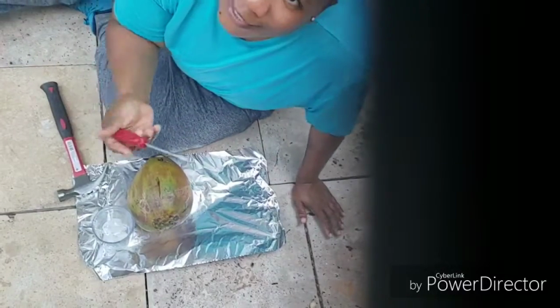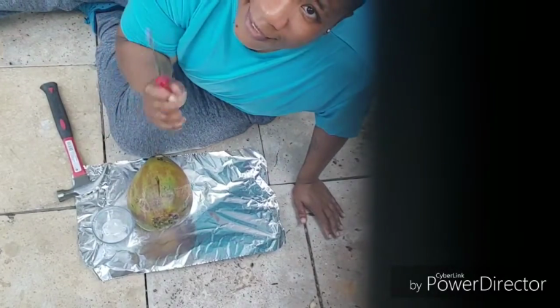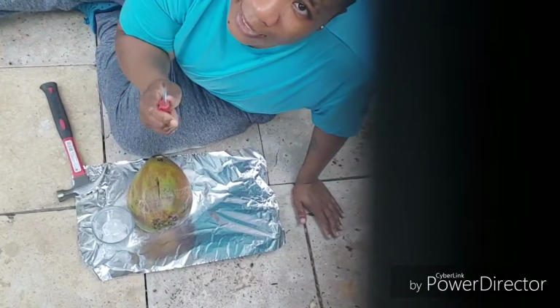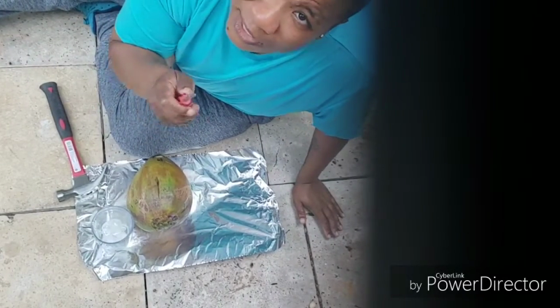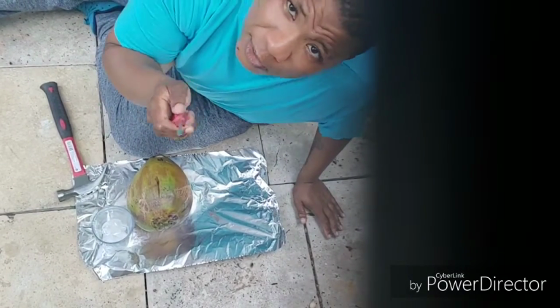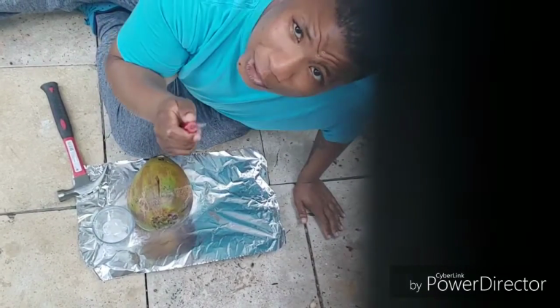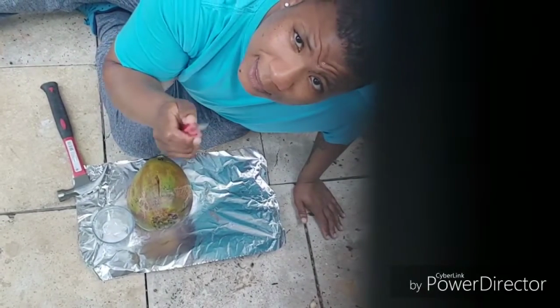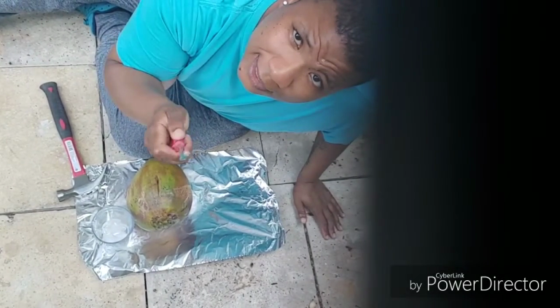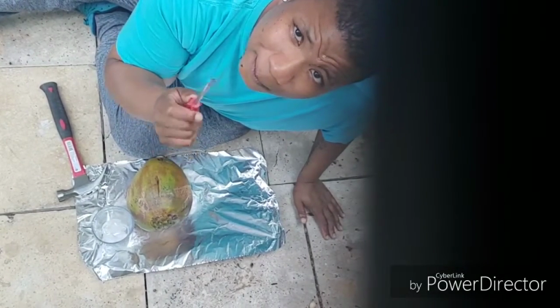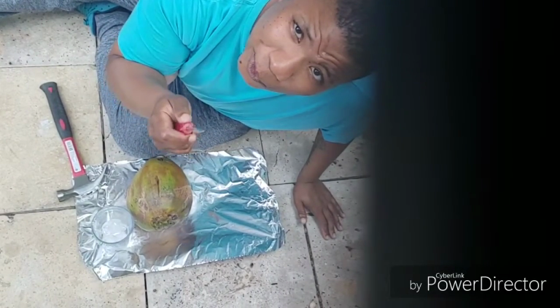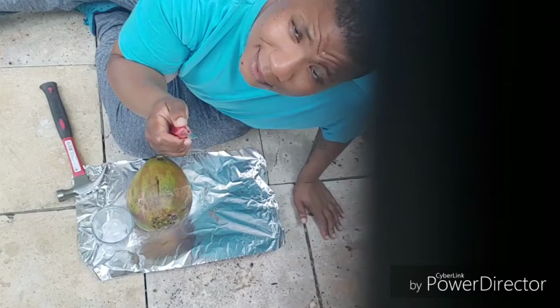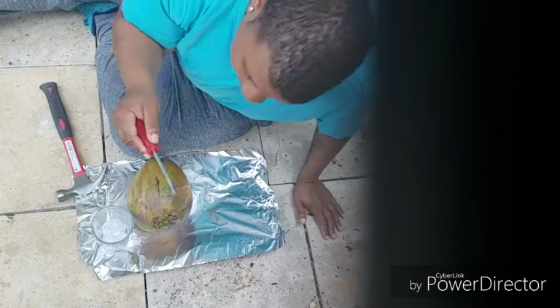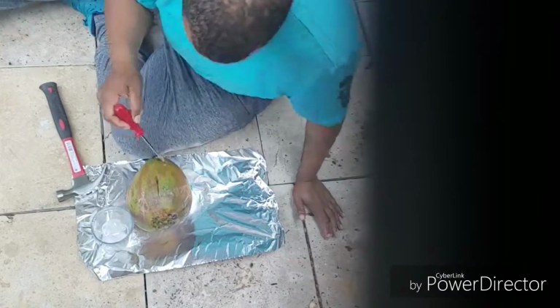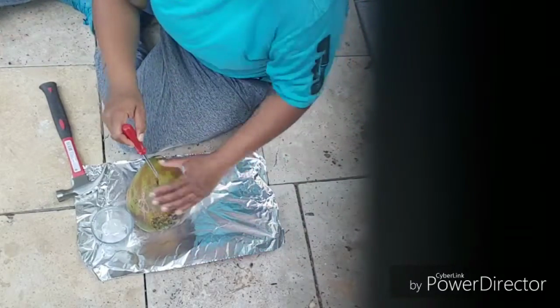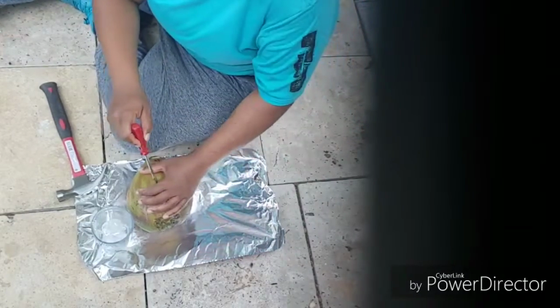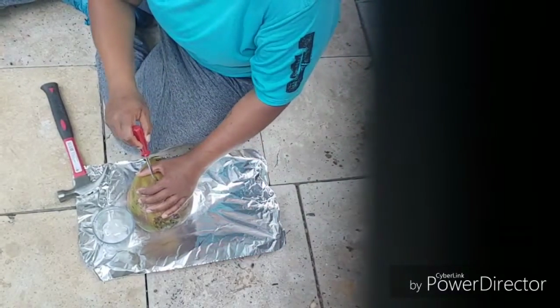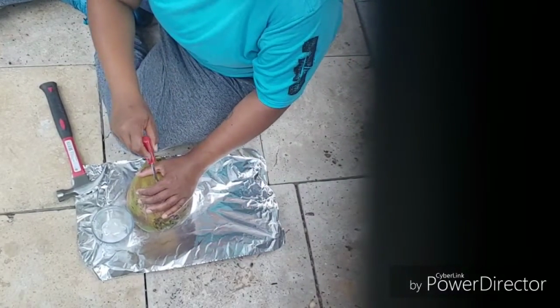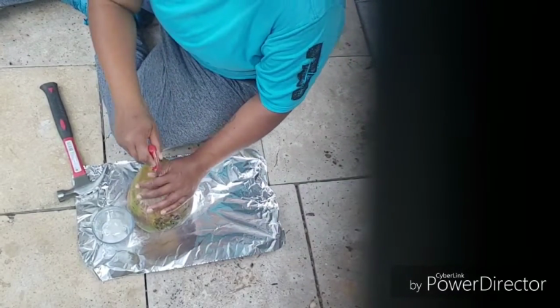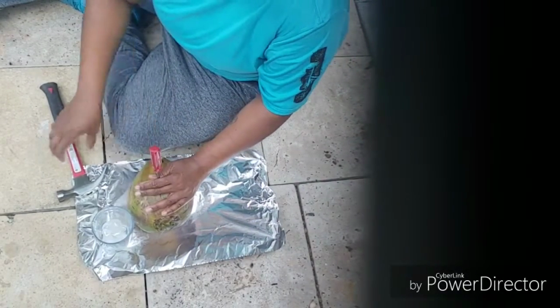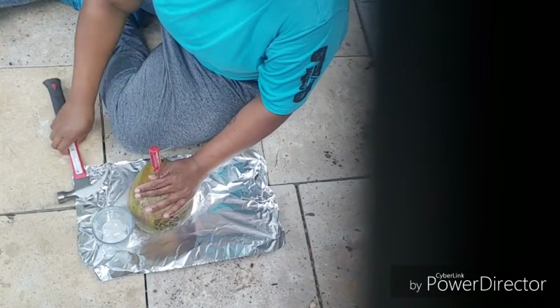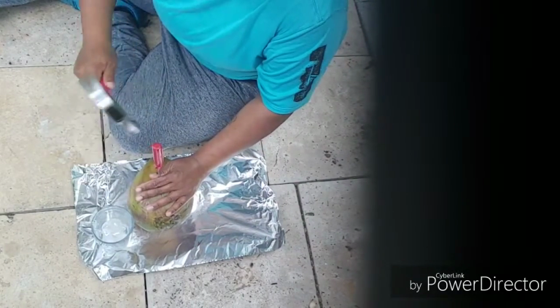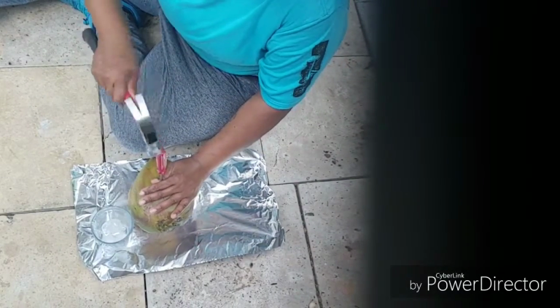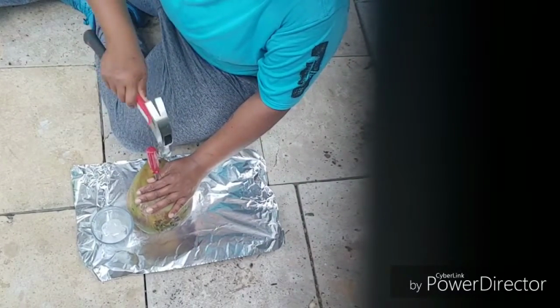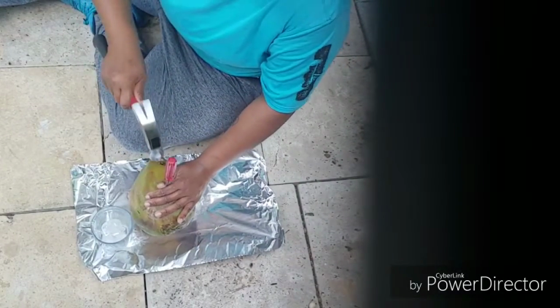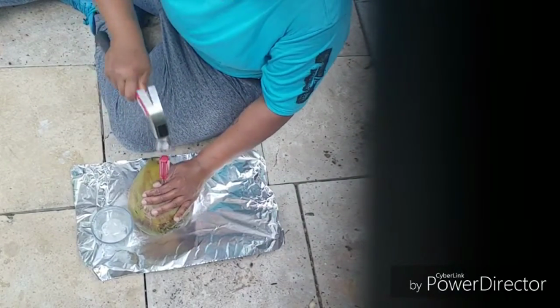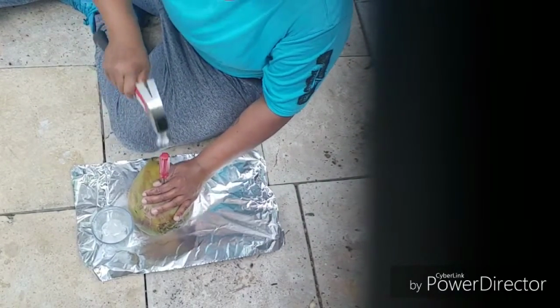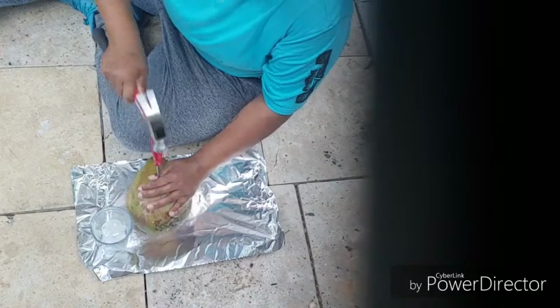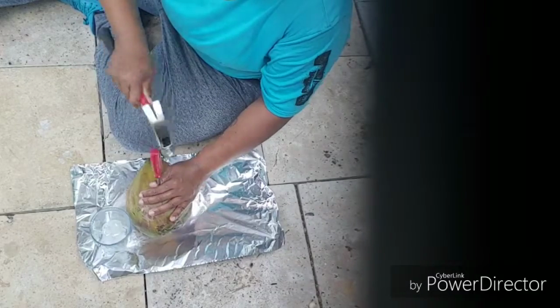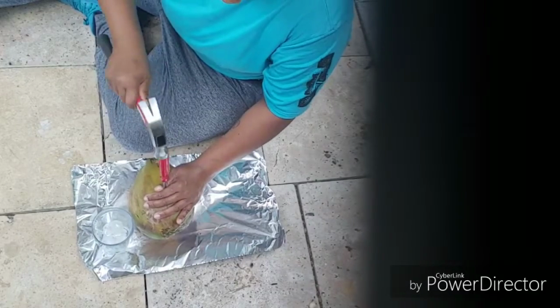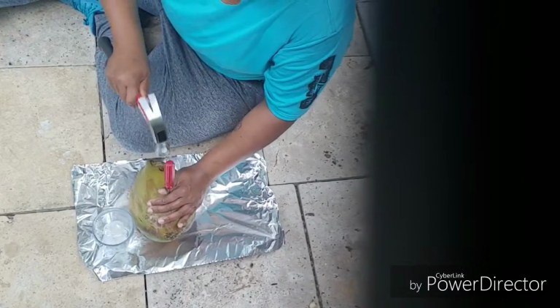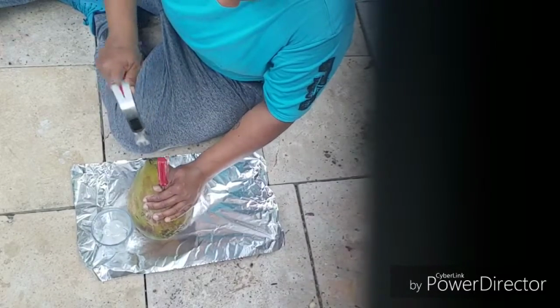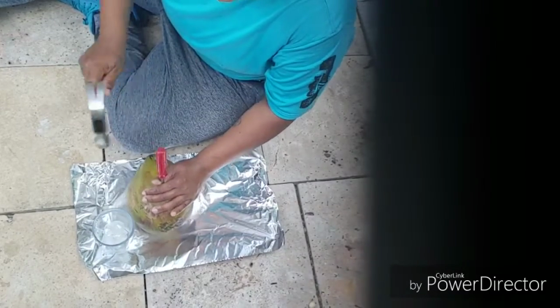Now I think we got into something. Make sure your screwdriver is clean when you do this. We're going to go one more time, just making sure my hole is going straight through. You'll feel it.